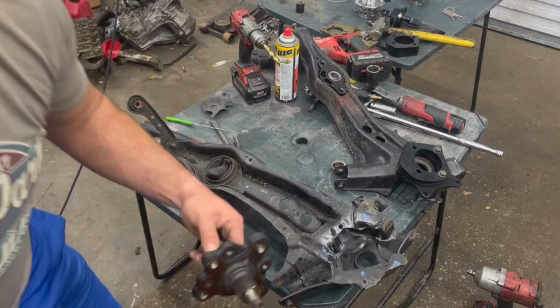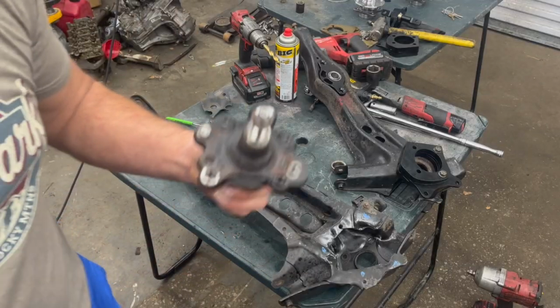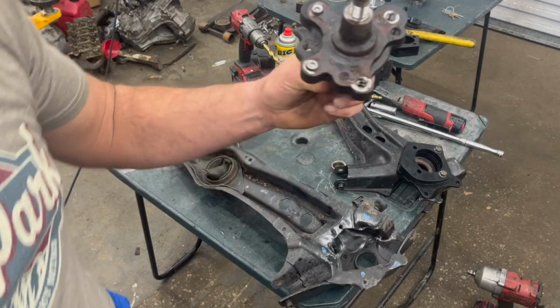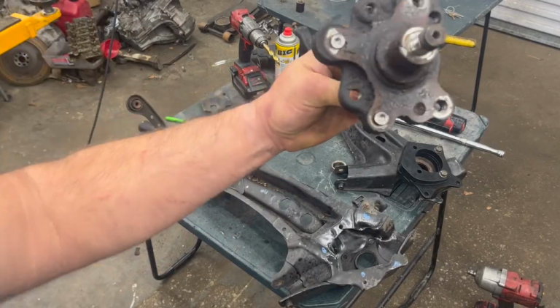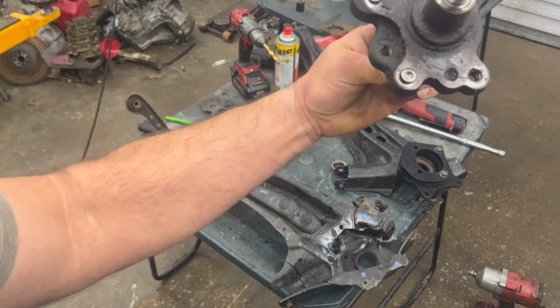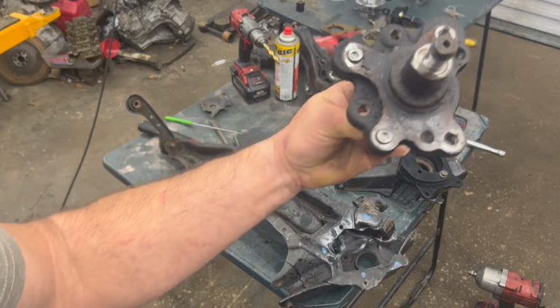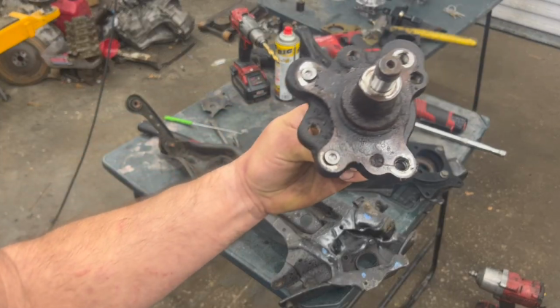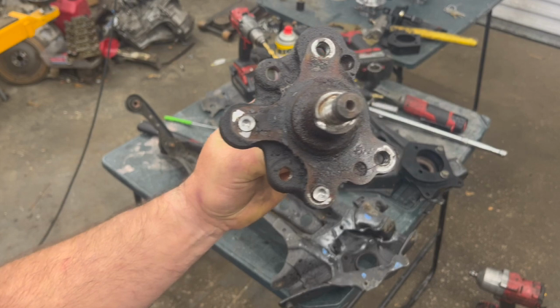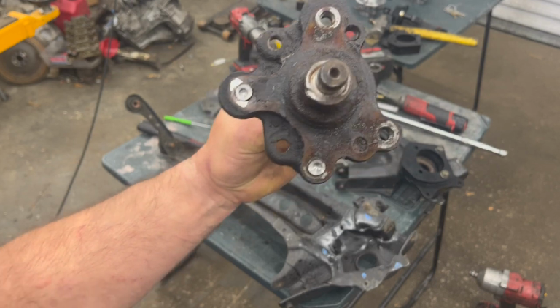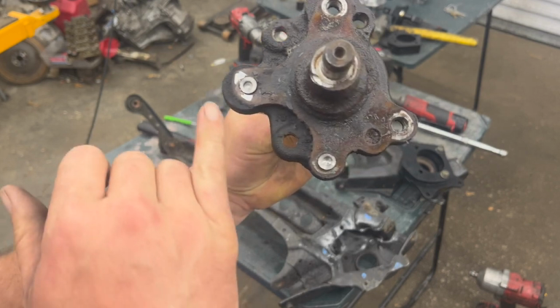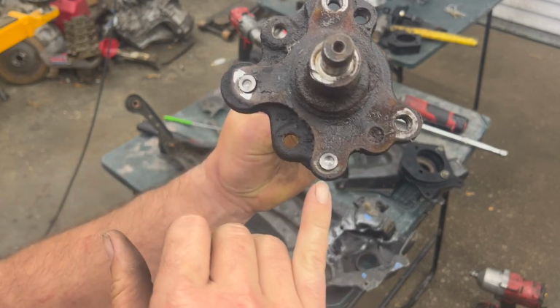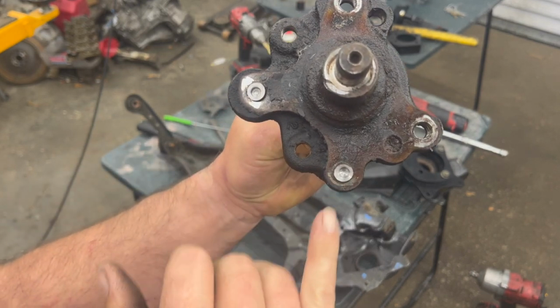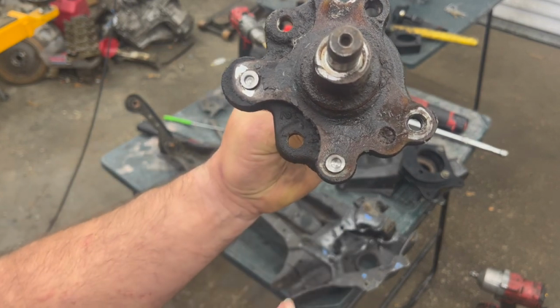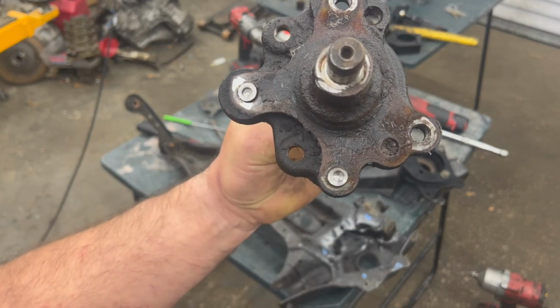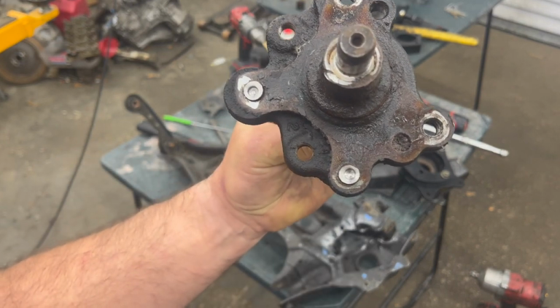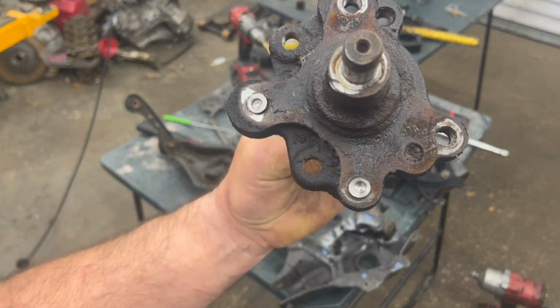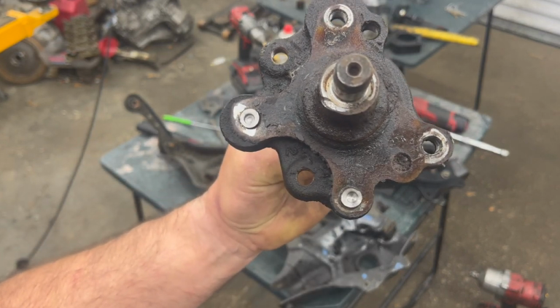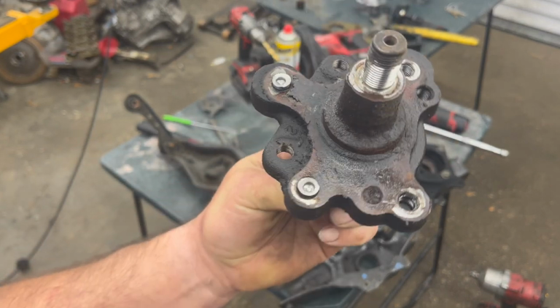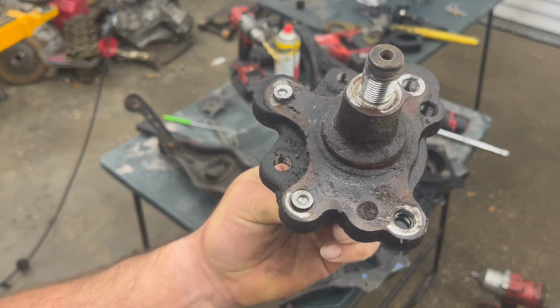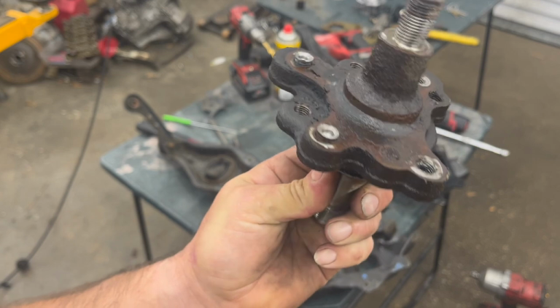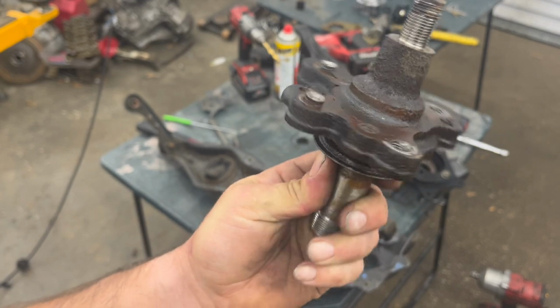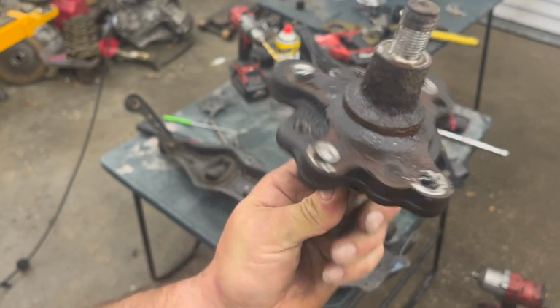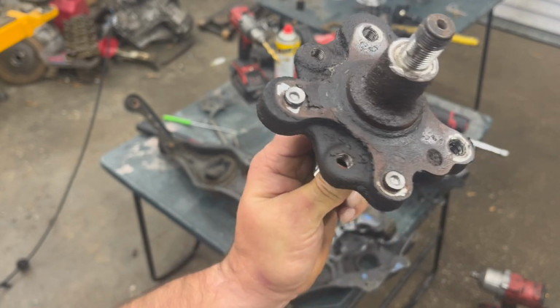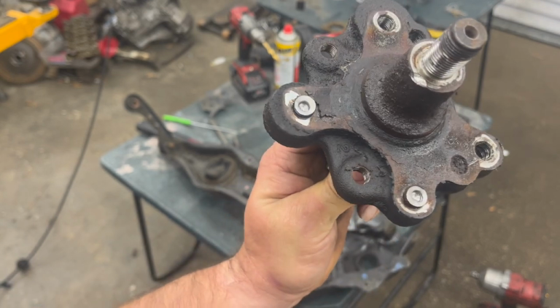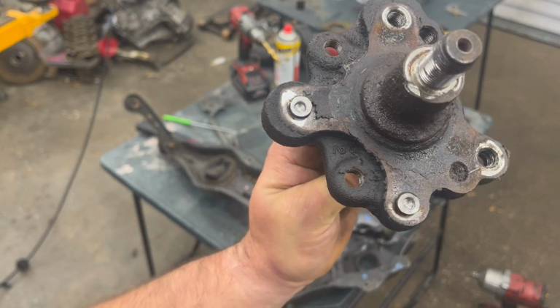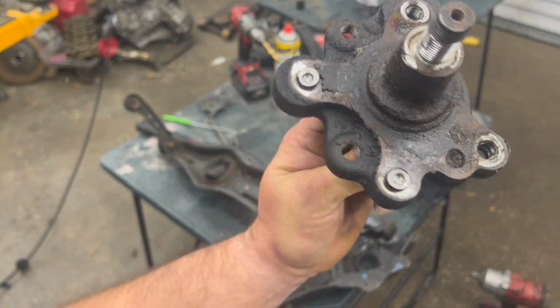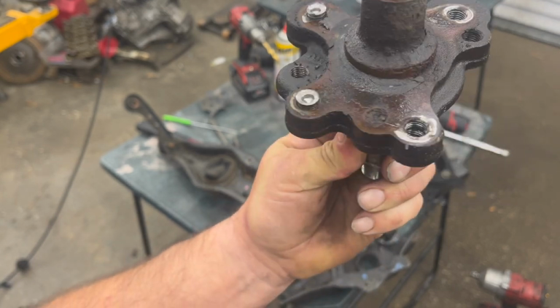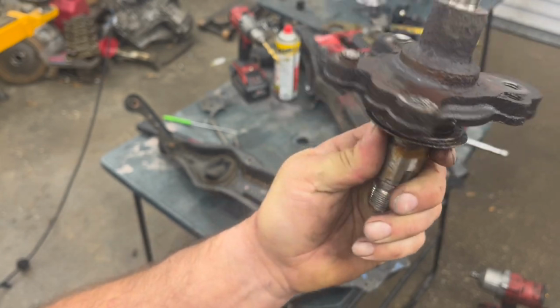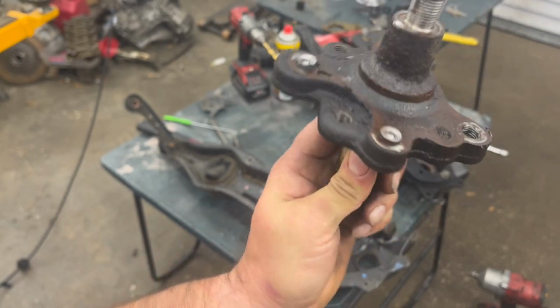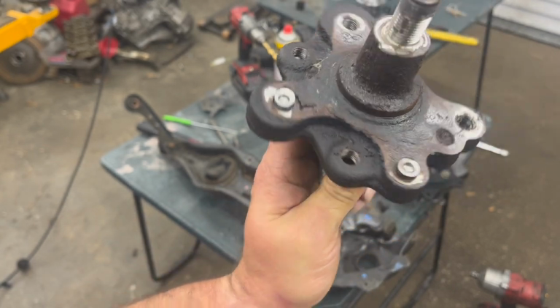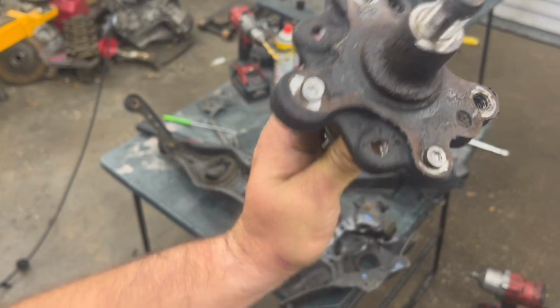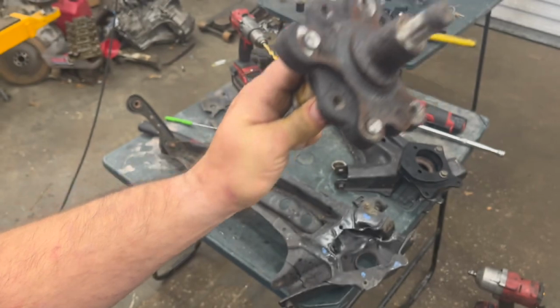All right, so I got that out — it did give me a little problem. Two of the torx bolts wanted to strip out, so I just drilled the heads out with a half-inch drill bit and was able to get it out.